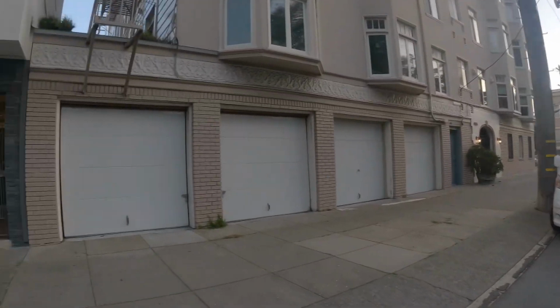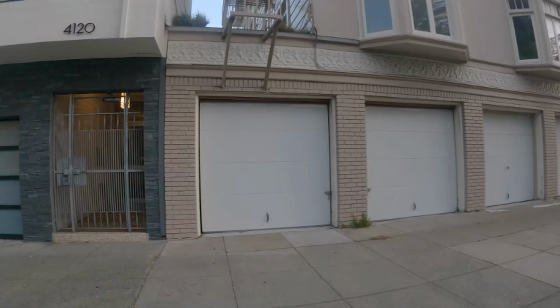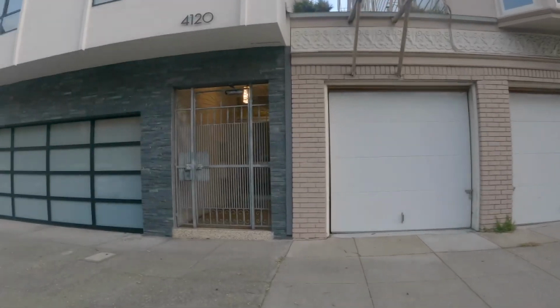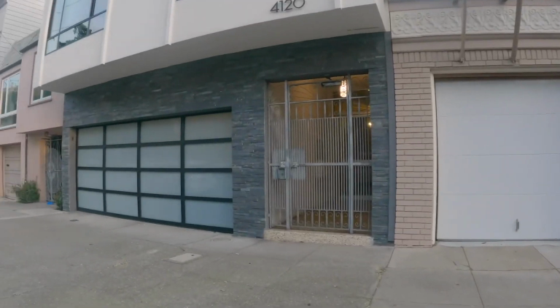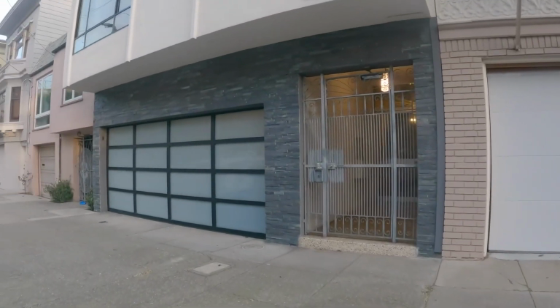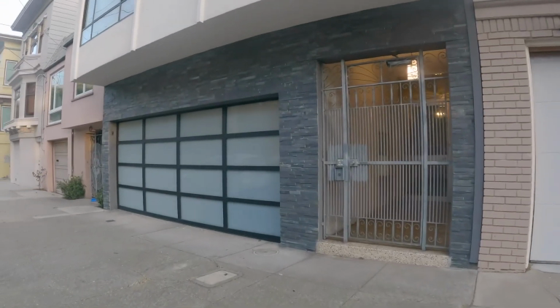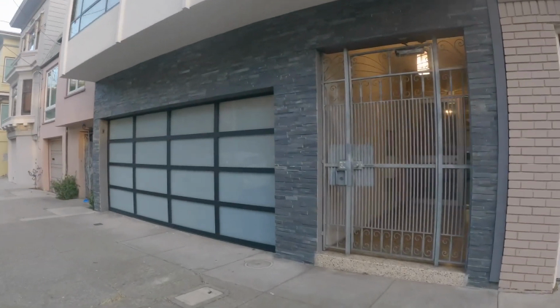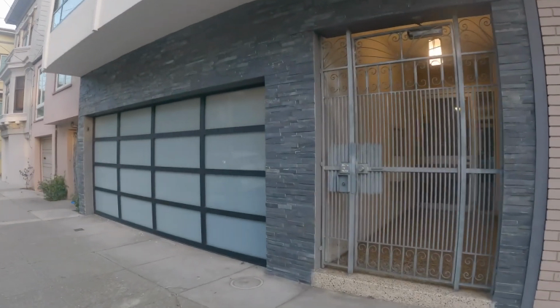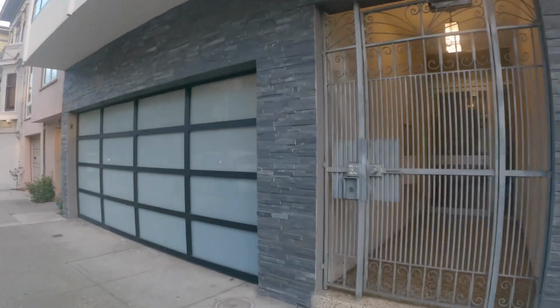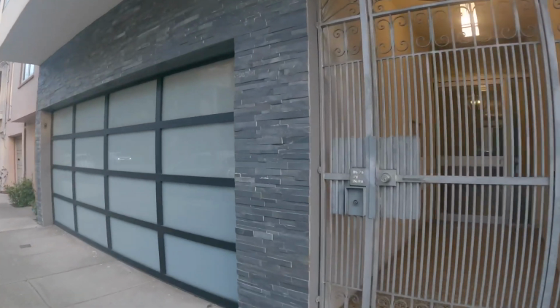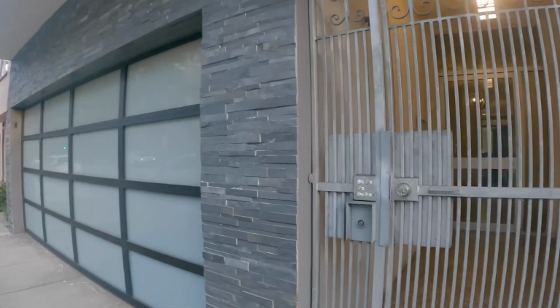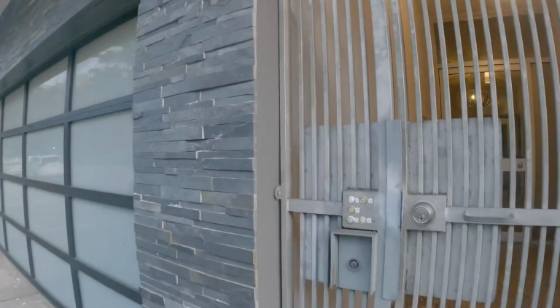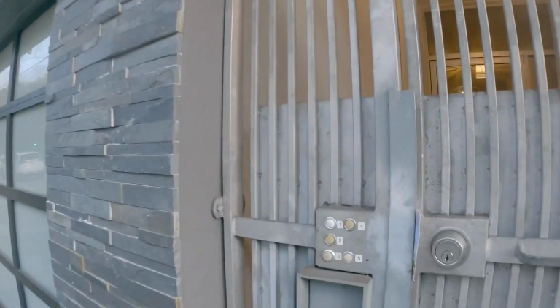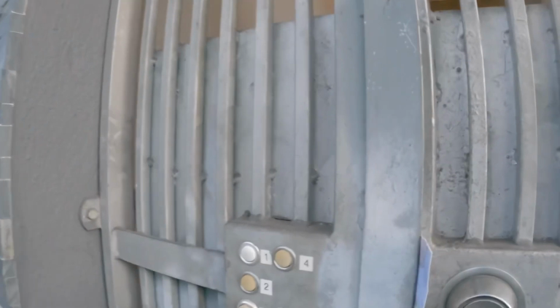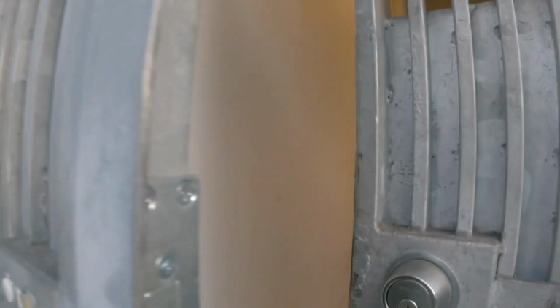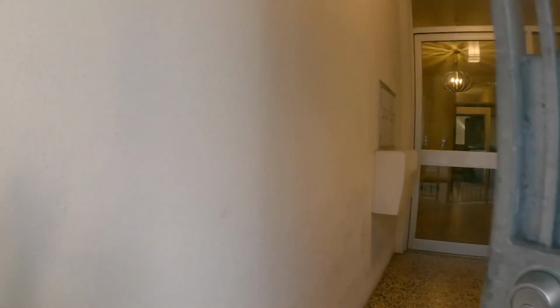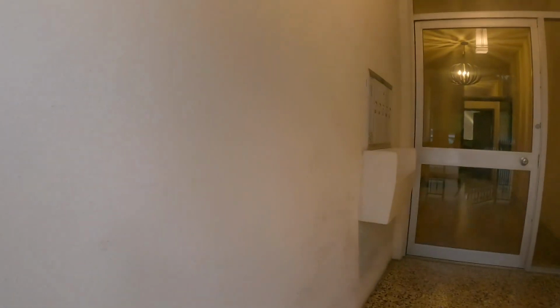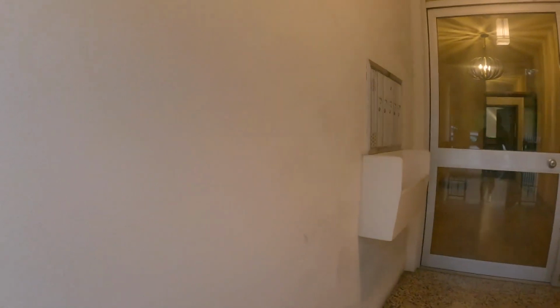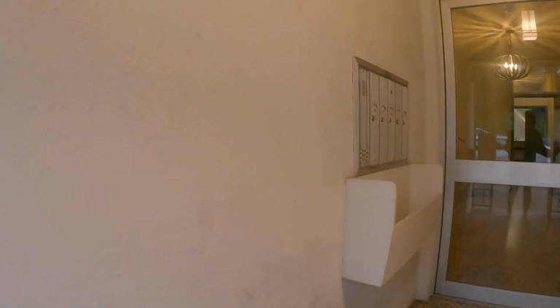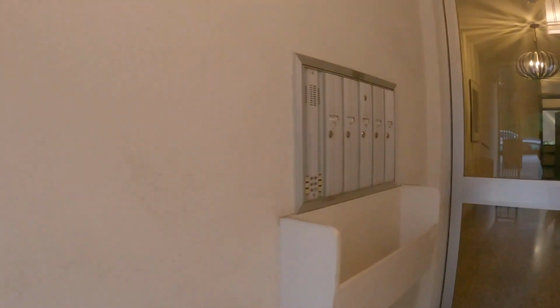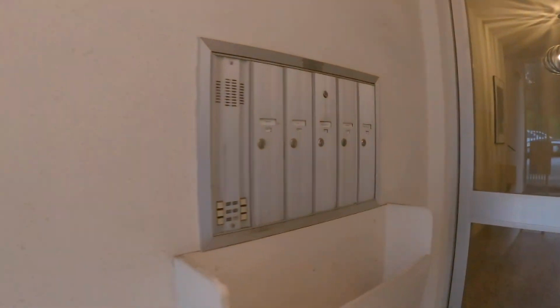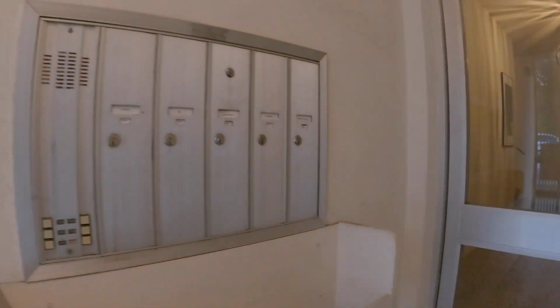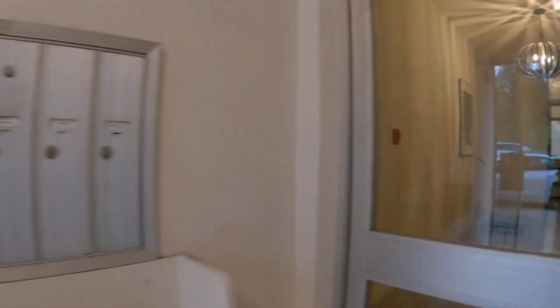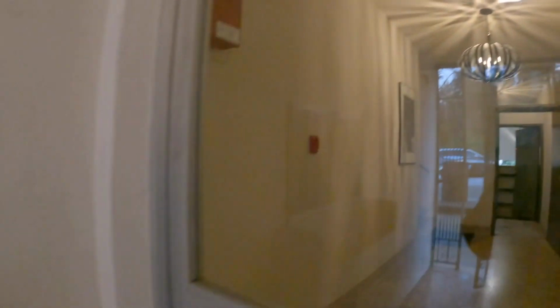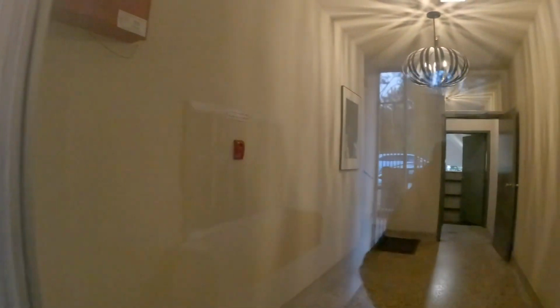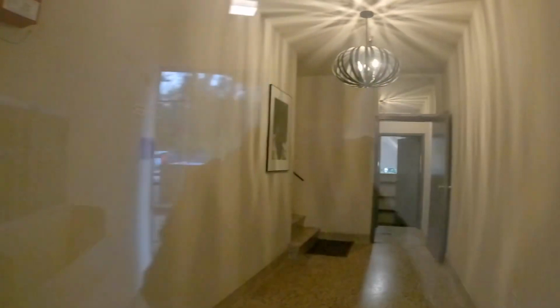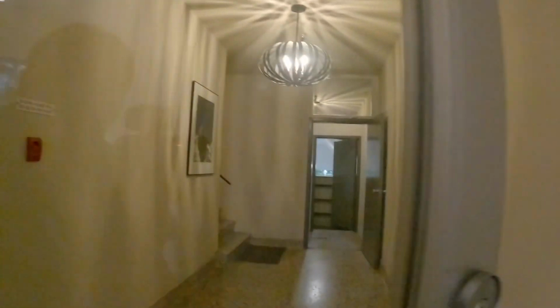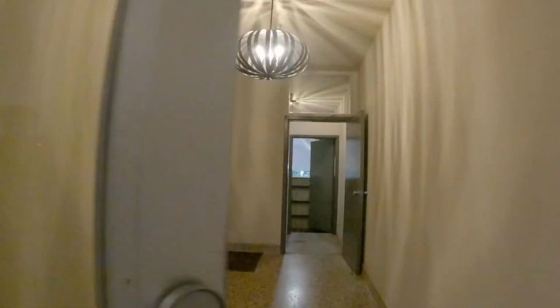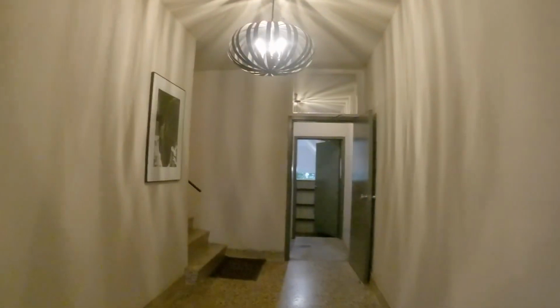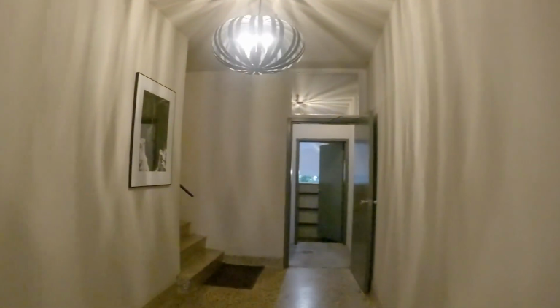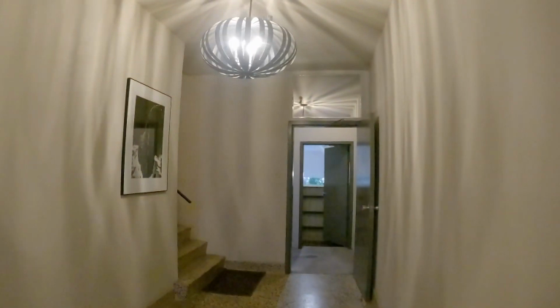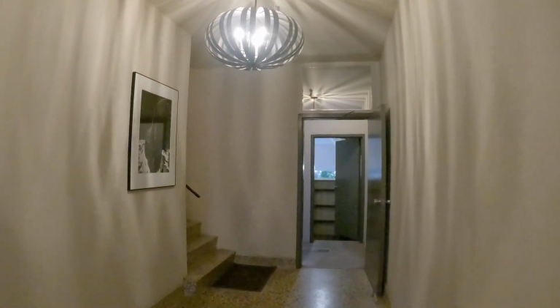Let's enter the building here. We're going to be touring a one-bedroom apartment. You walk through secured gates and the mailboxes are to the left. Nice, clean, modern lobby.